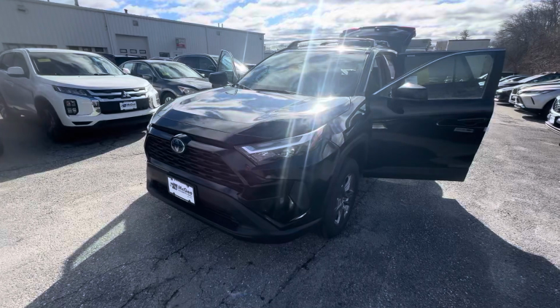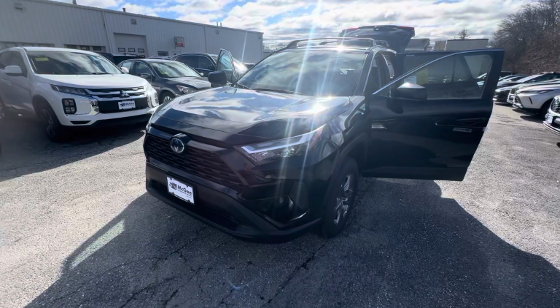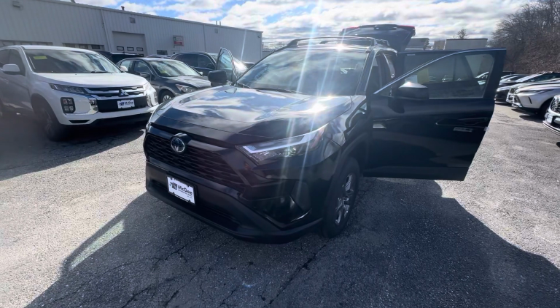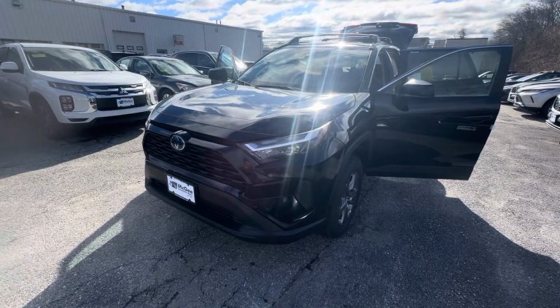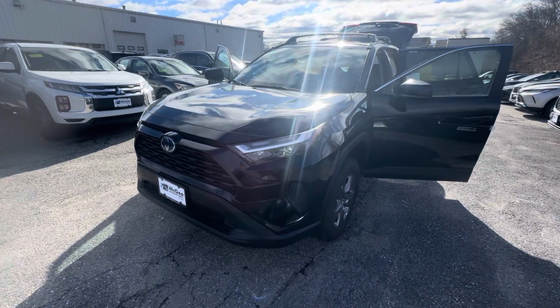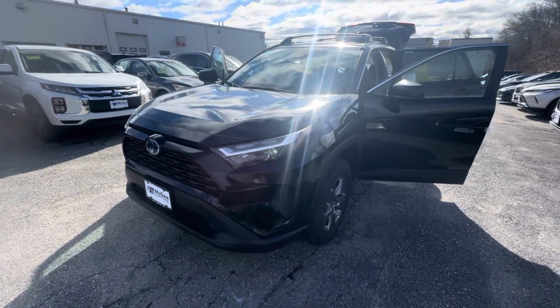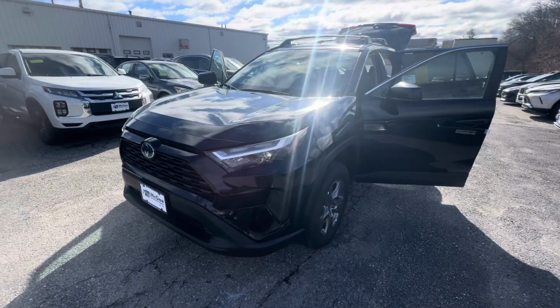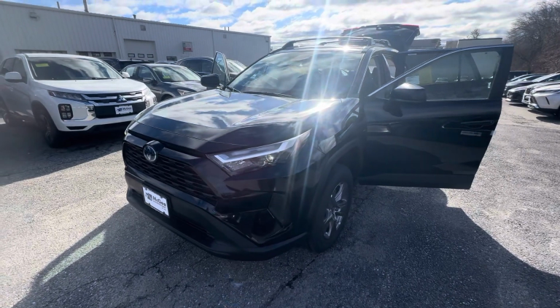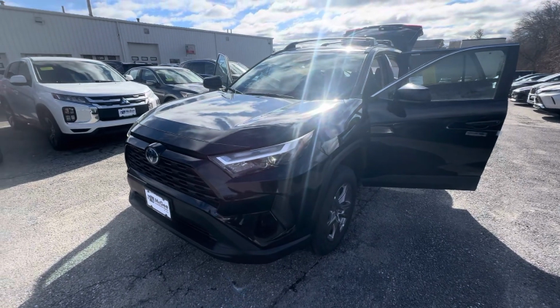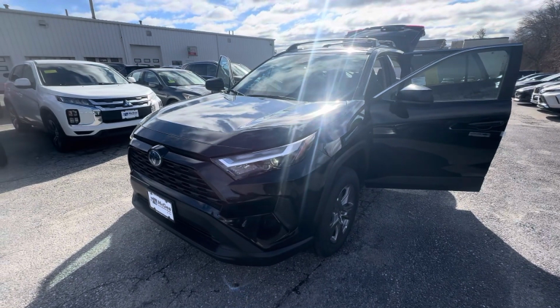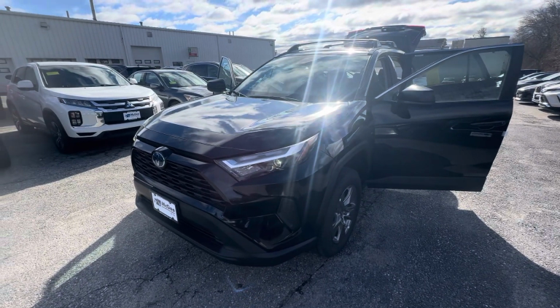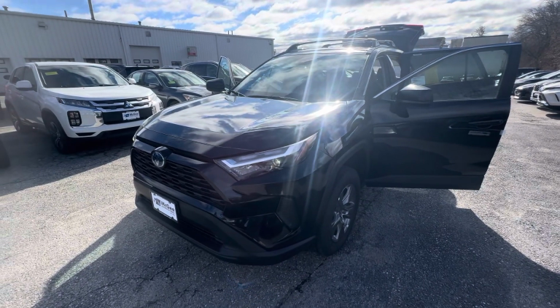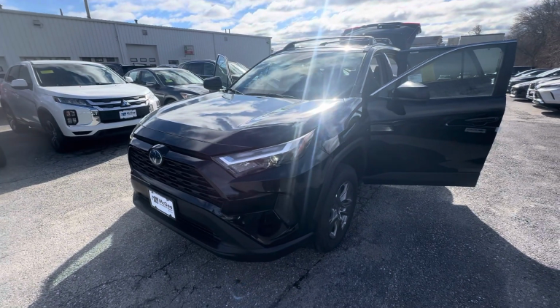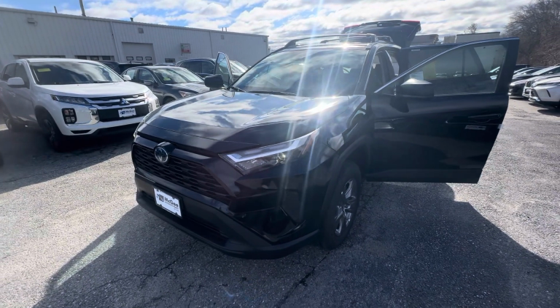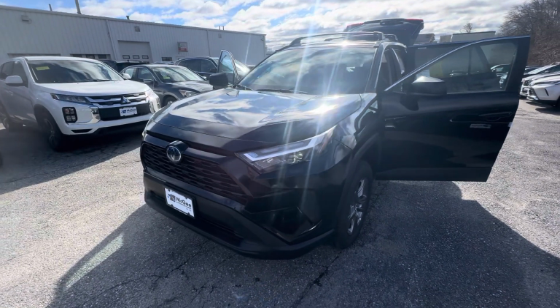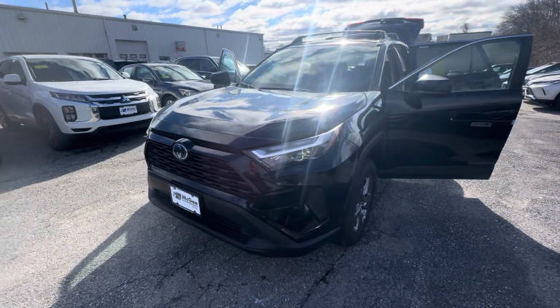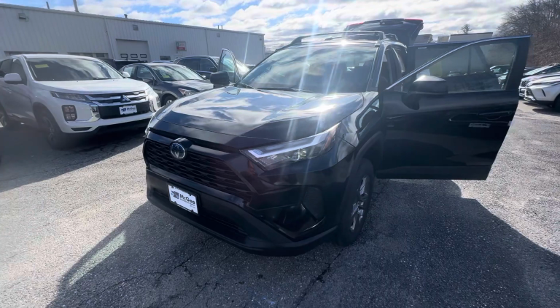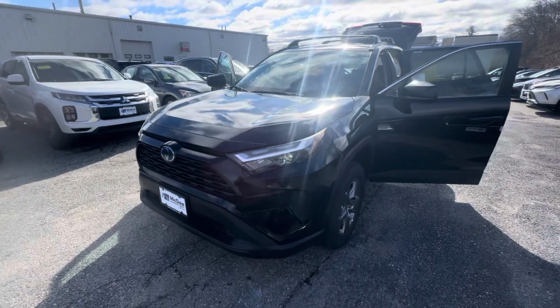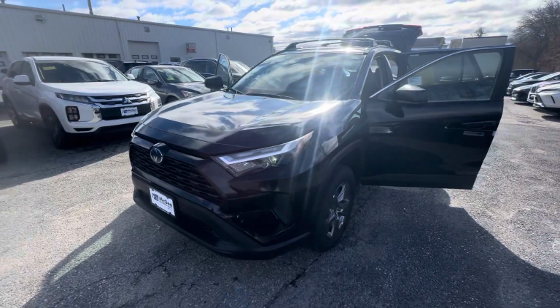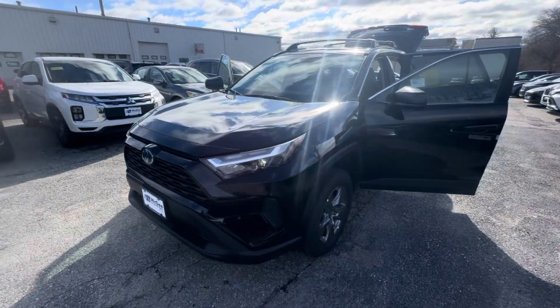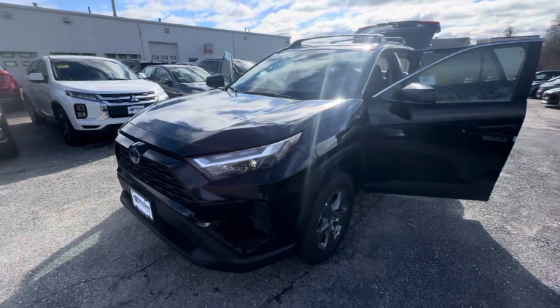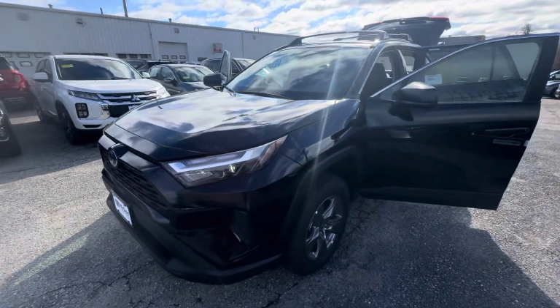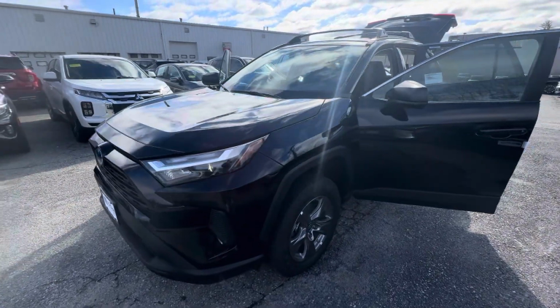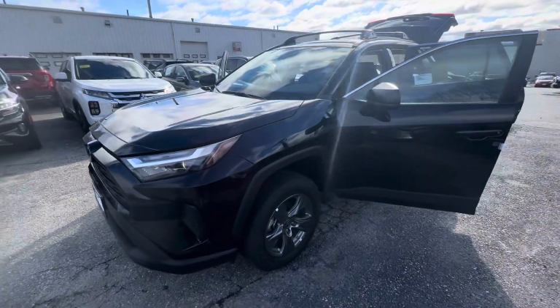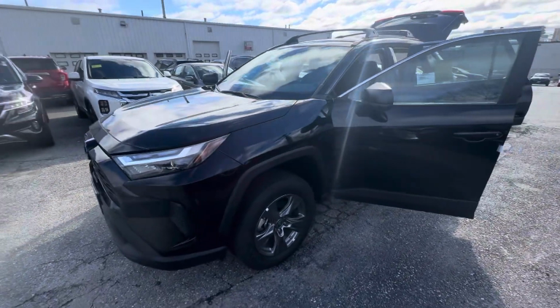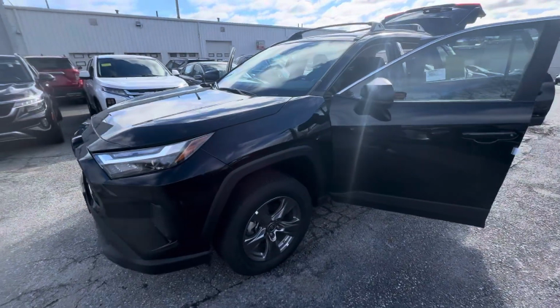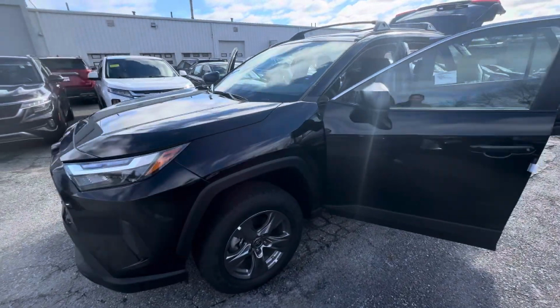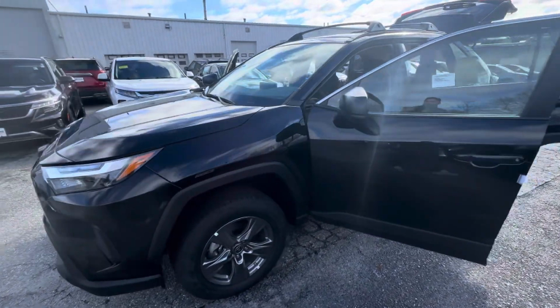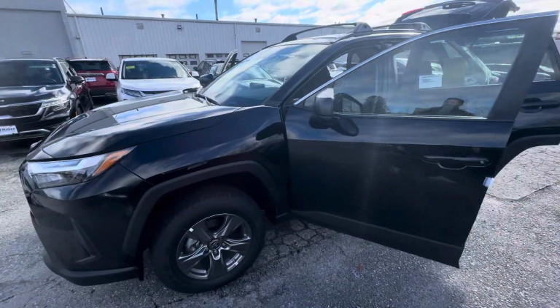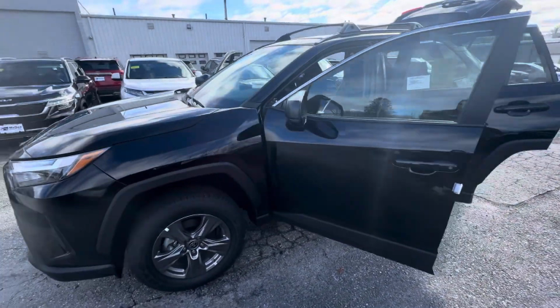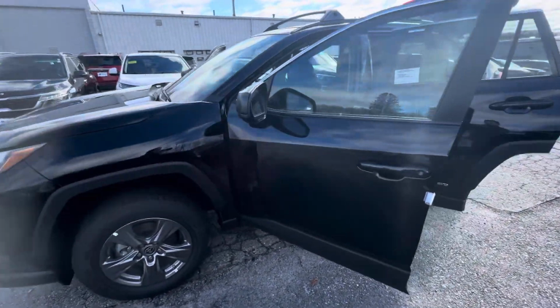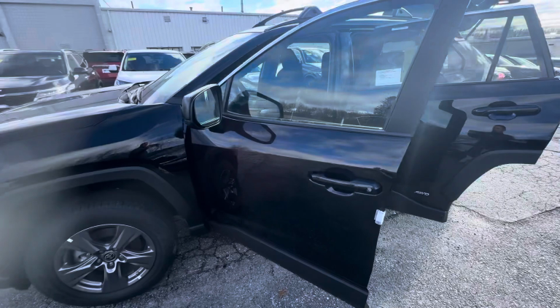Hey Catherine, this is Berto from McGee Toyota of Dudley. Just sending you a quick video walk-around of the 2024 RAV4 LE Hybrid that we have here that you inquired about. Here it is in beautiful black color.